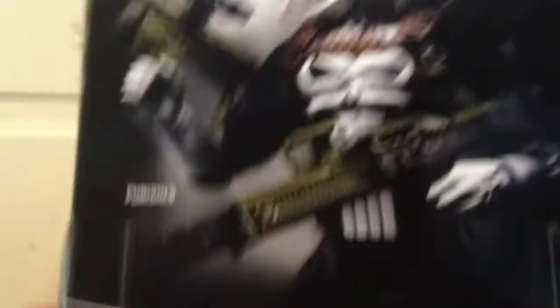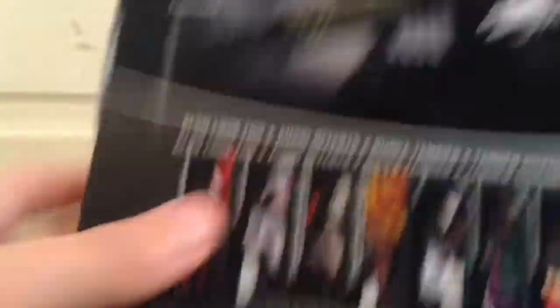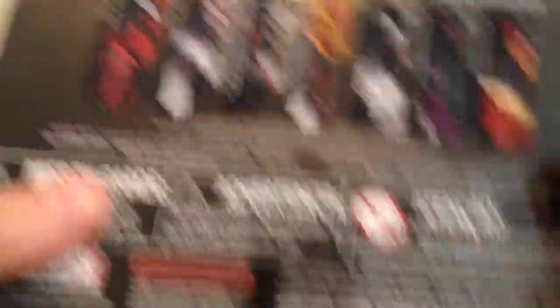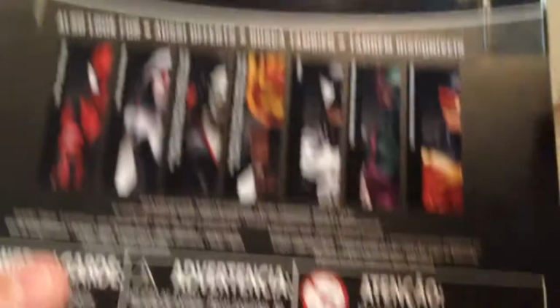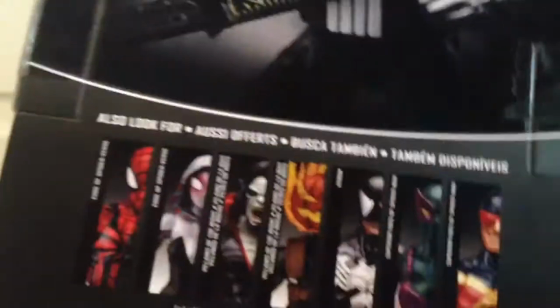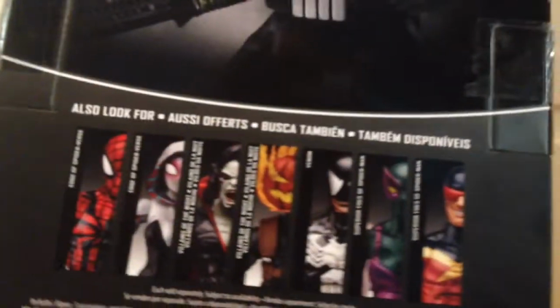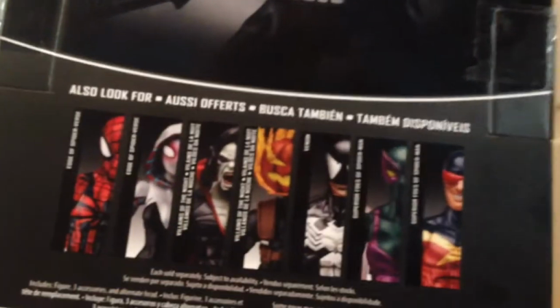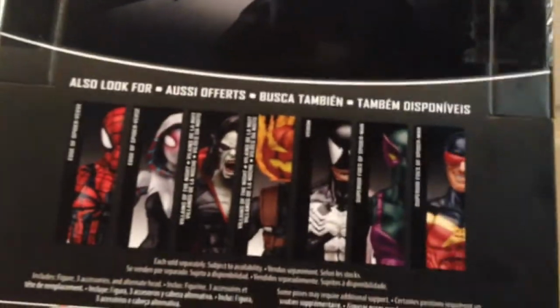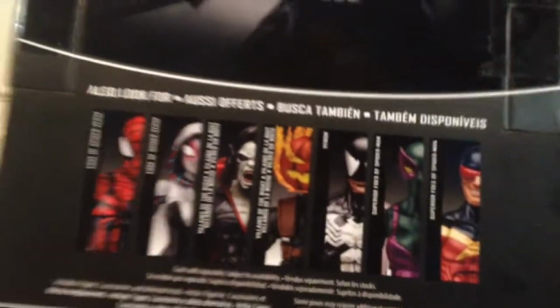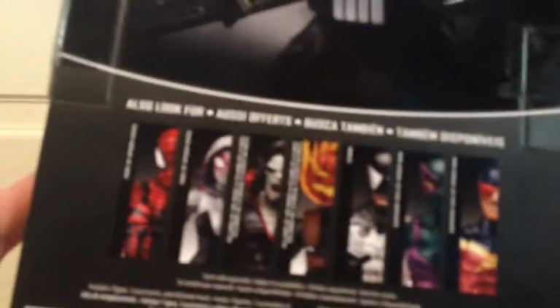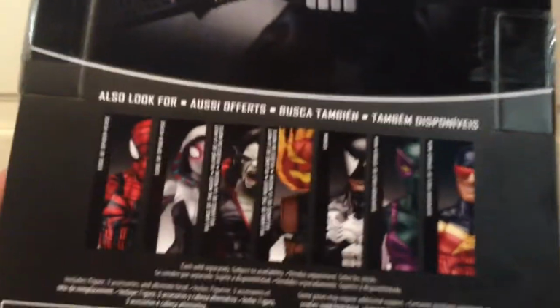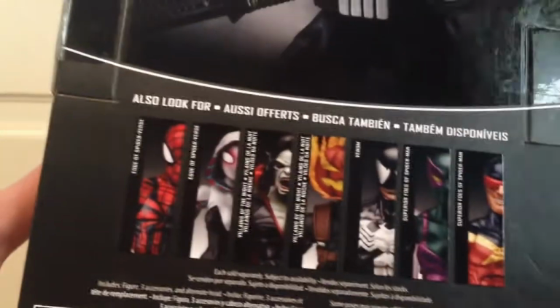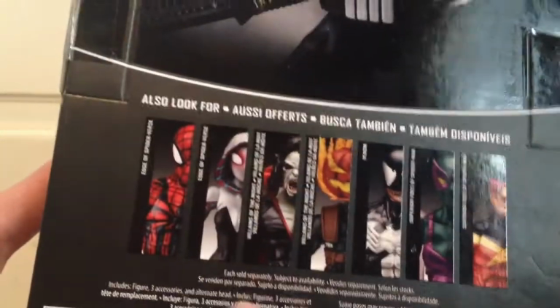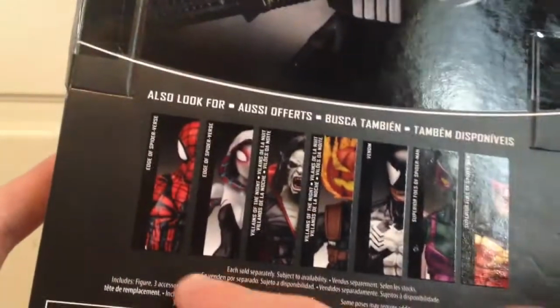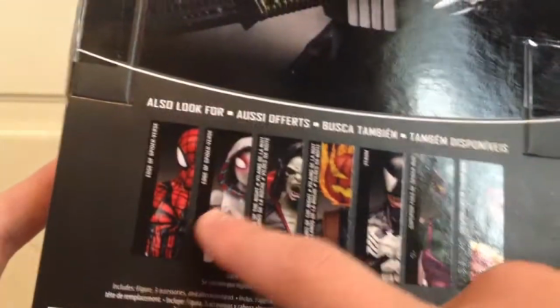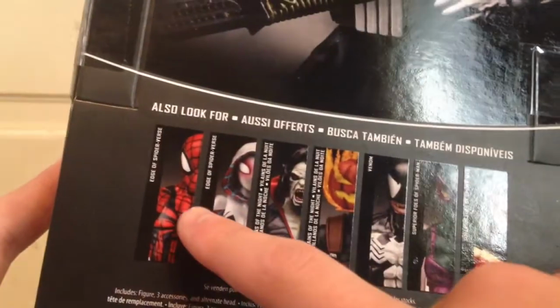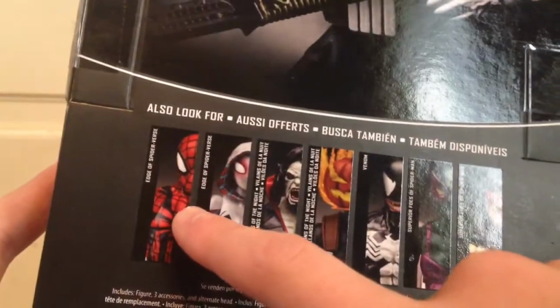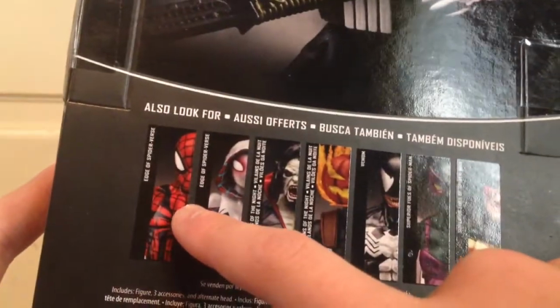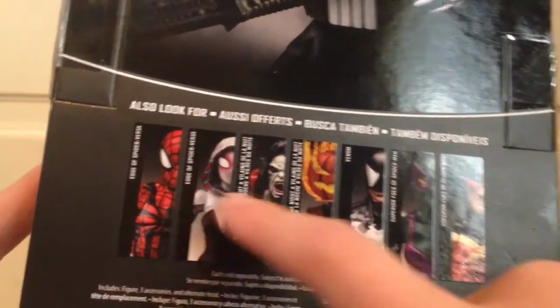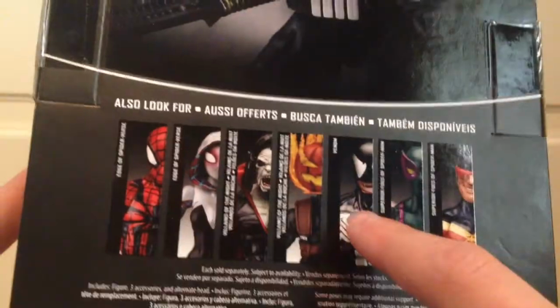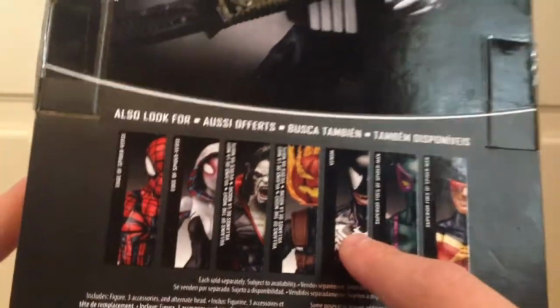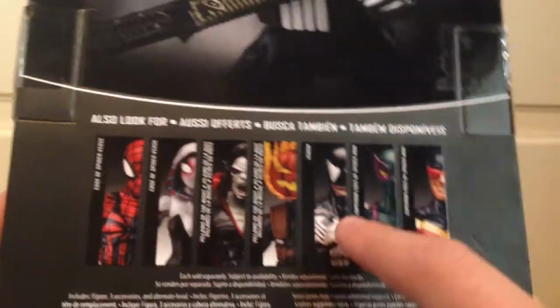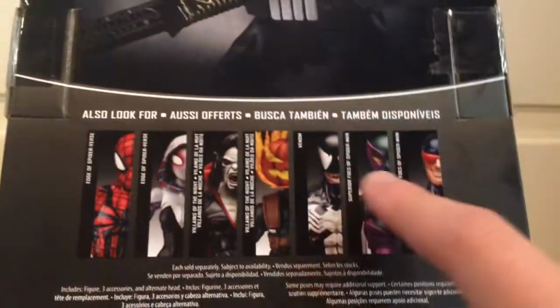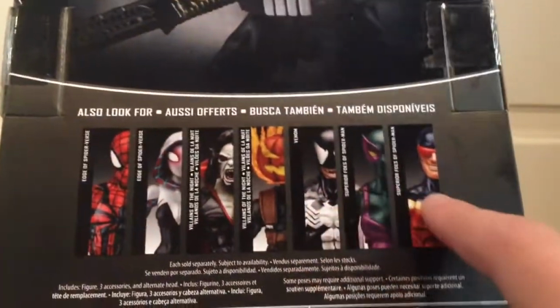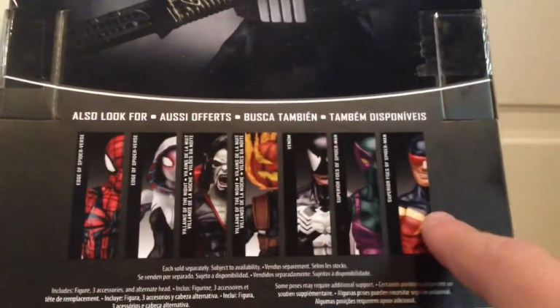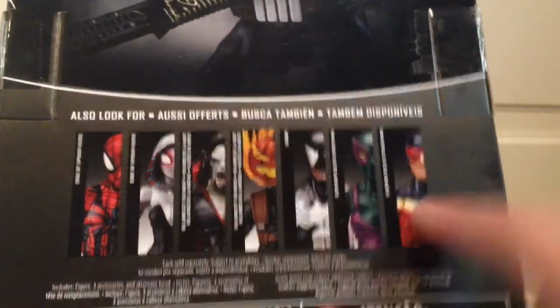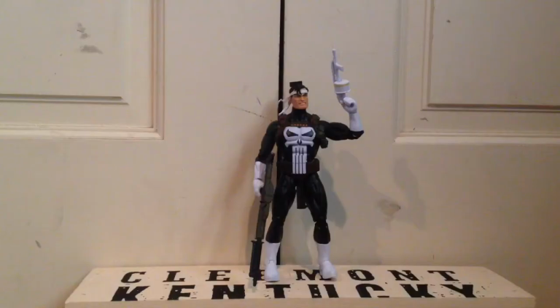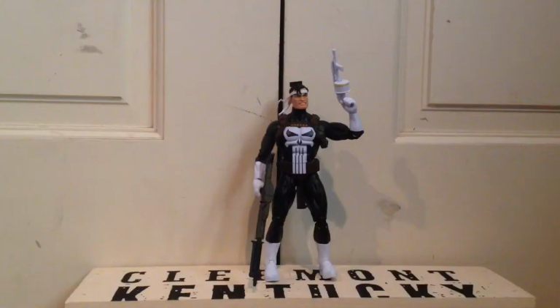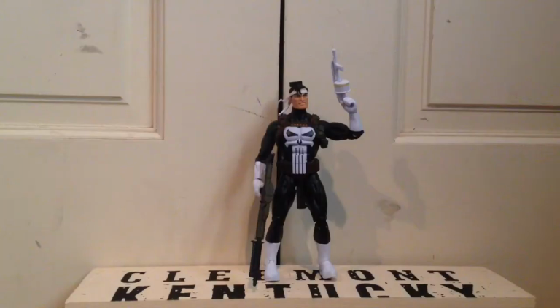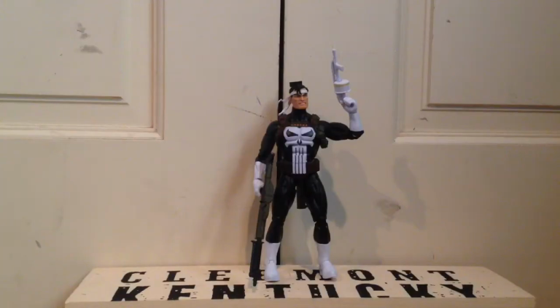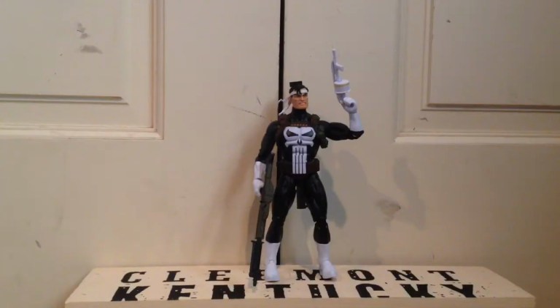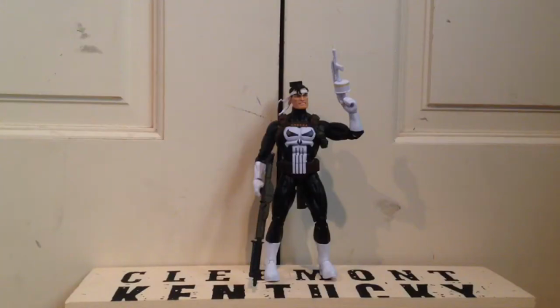And then here's the recommended figures to buy alongside. I have this Ben Reilly Spider-Man, I have Venom, and Speed Demon. And now on to the figure.